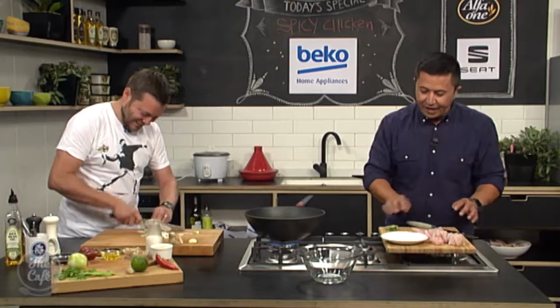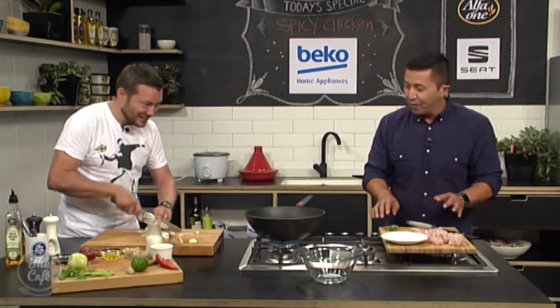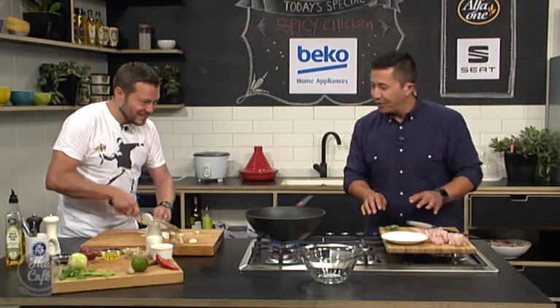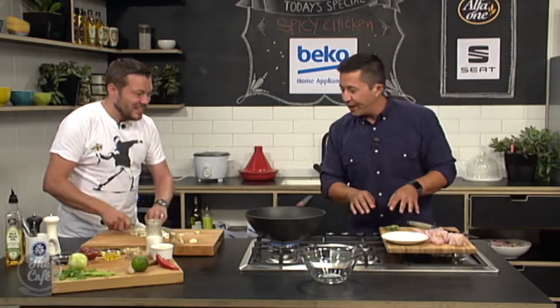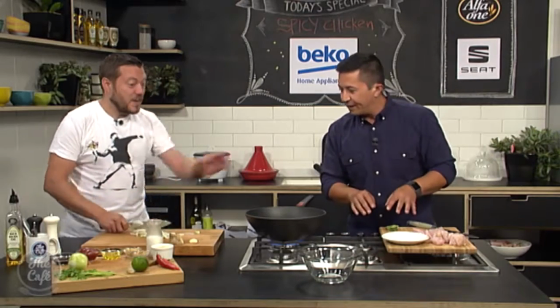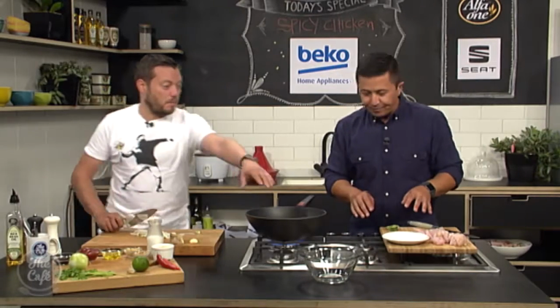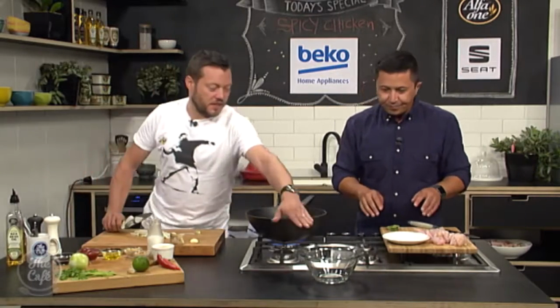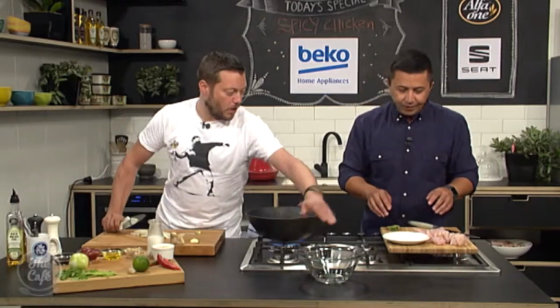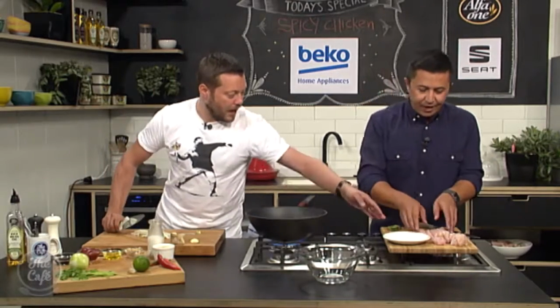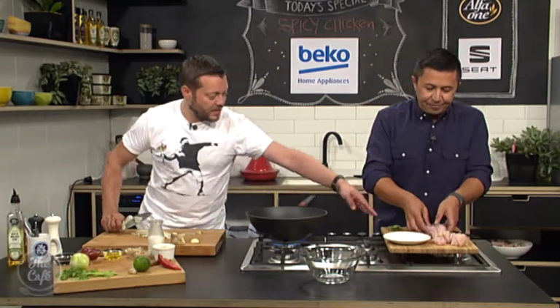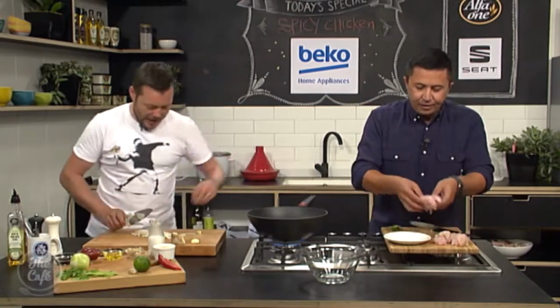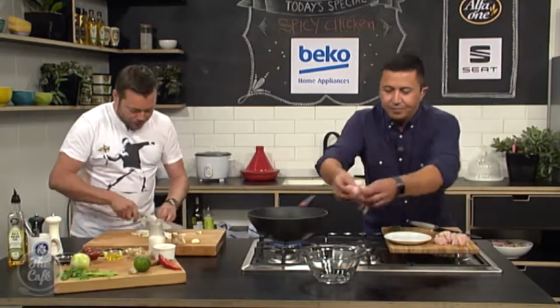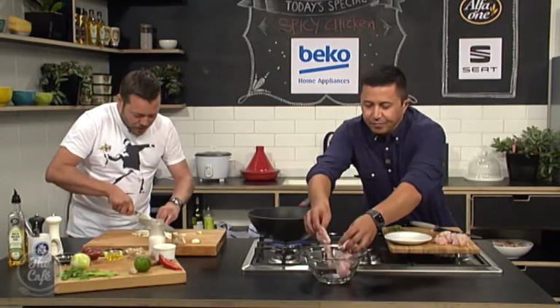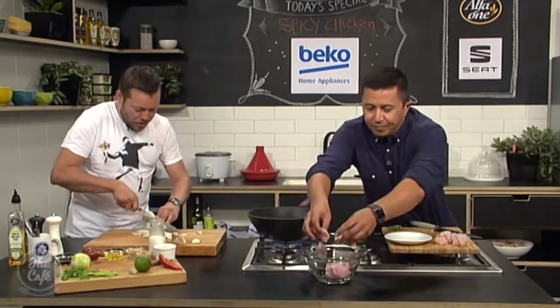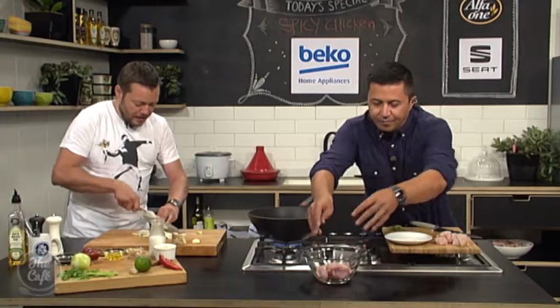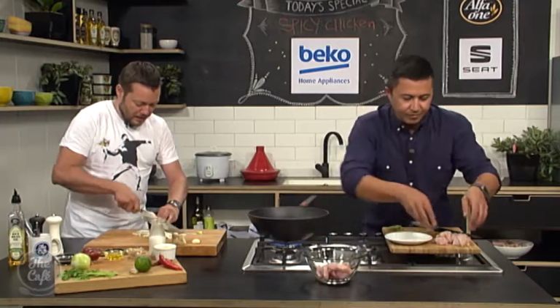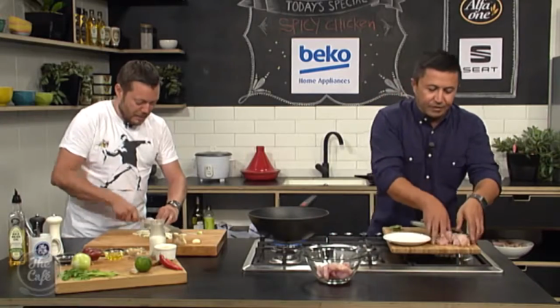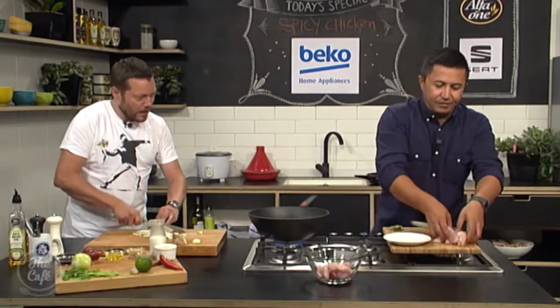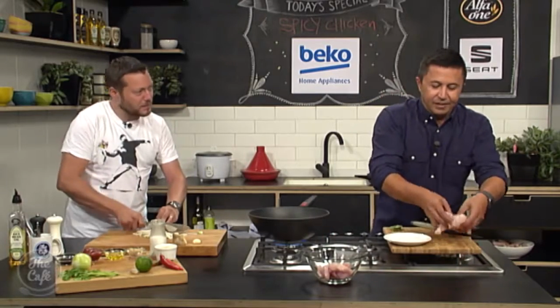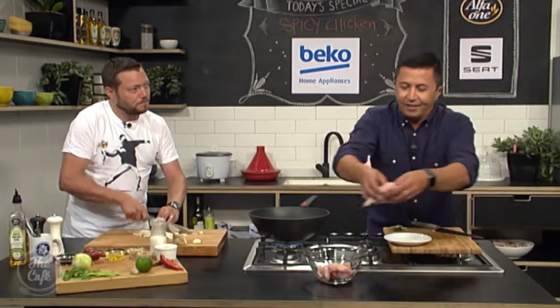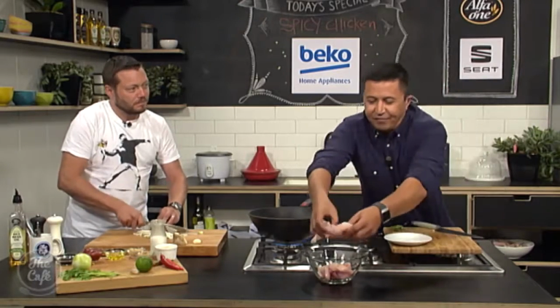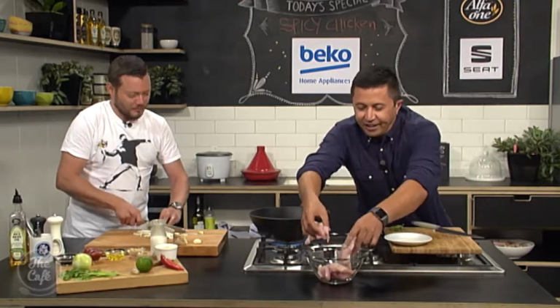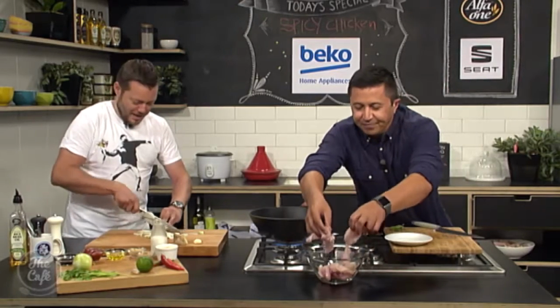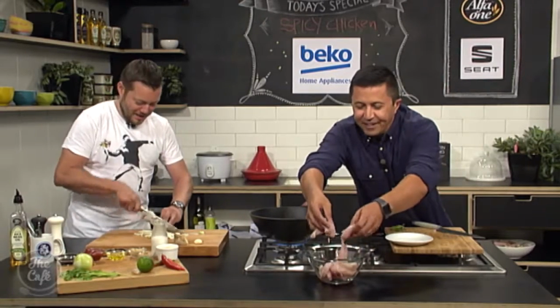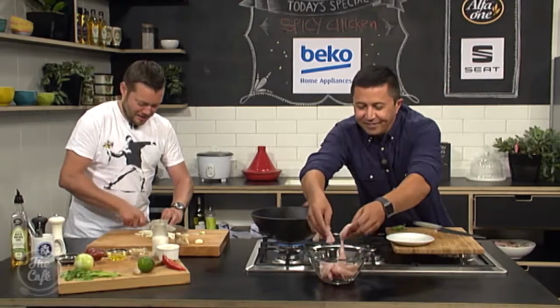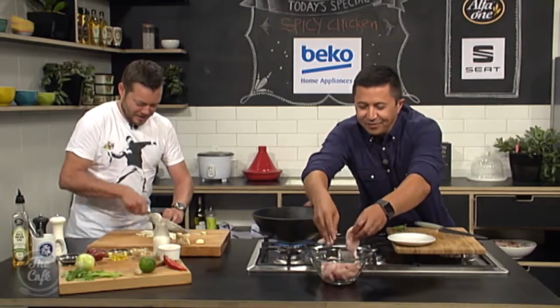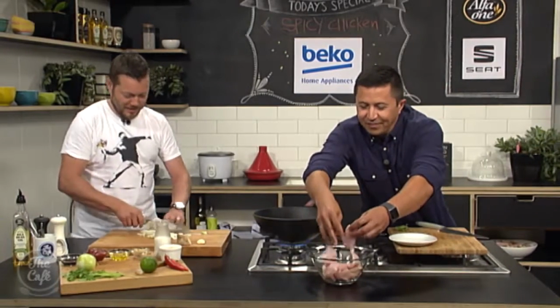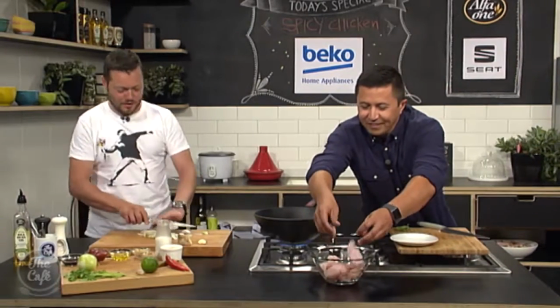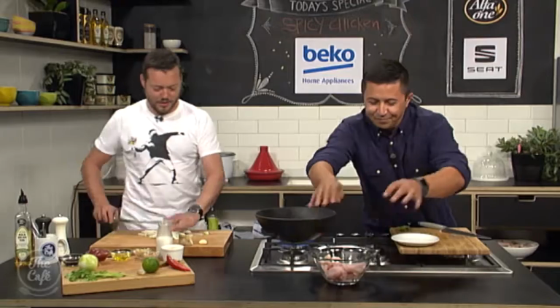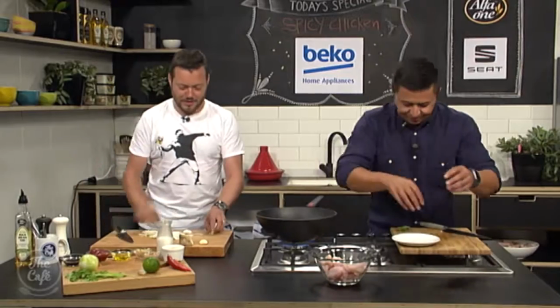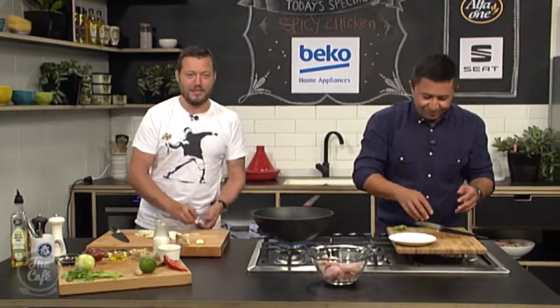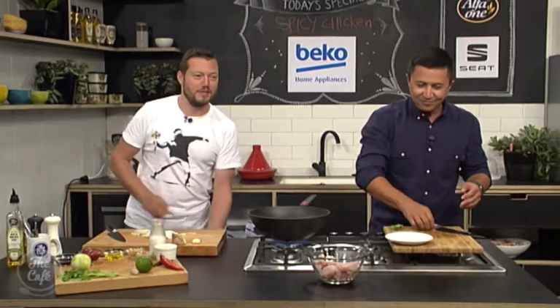And the kaffir lime leaf — pop all the chicken into the bowl and then you can julienne that. Do you remember what that meant? Cut it finely? Yeah. You're getting quite good — you might get a job soon.